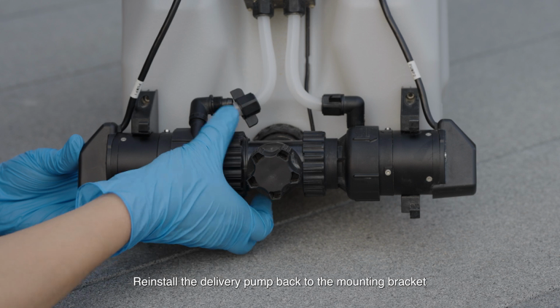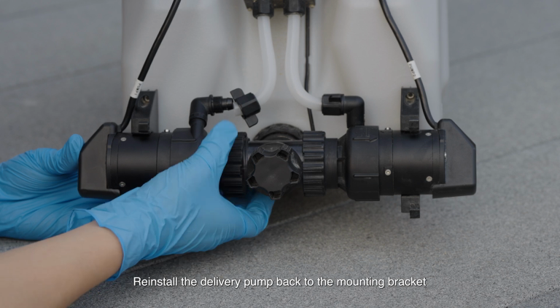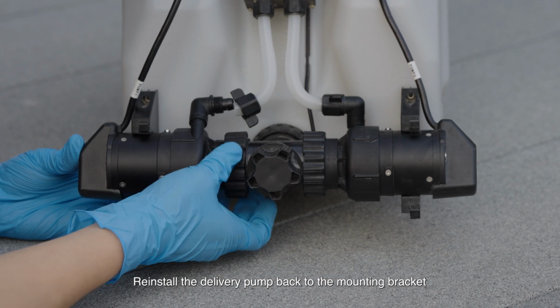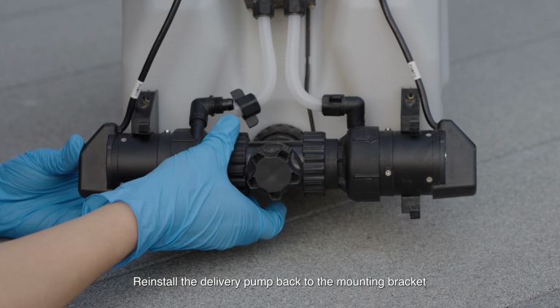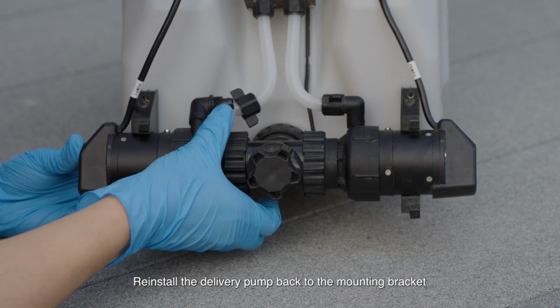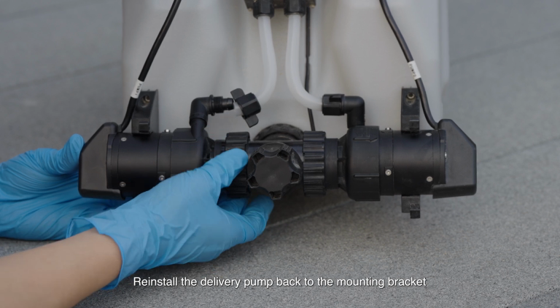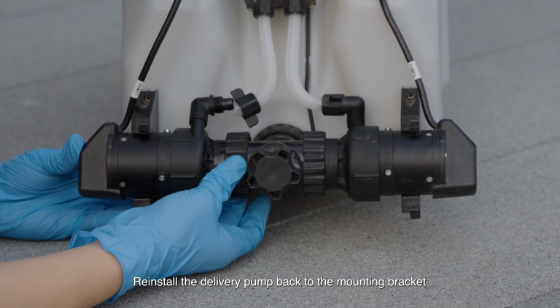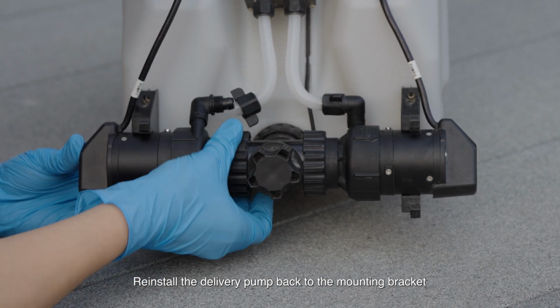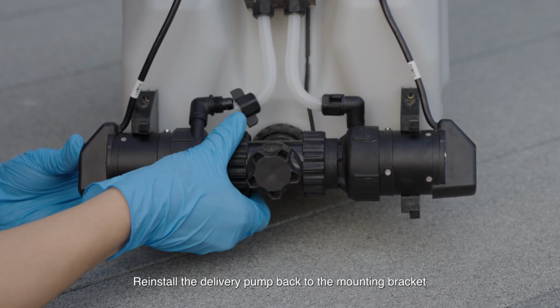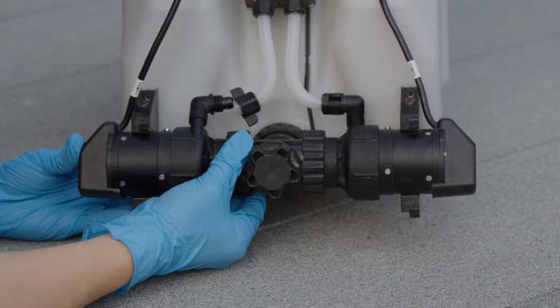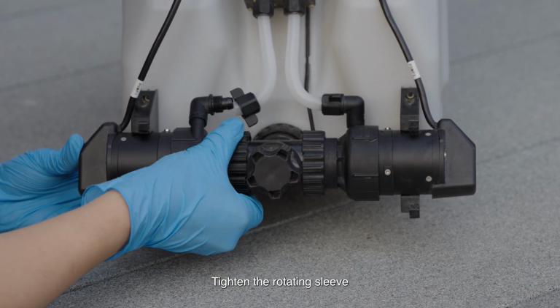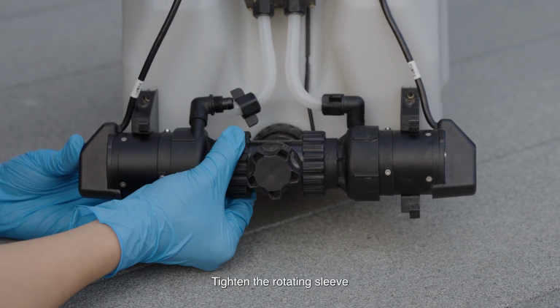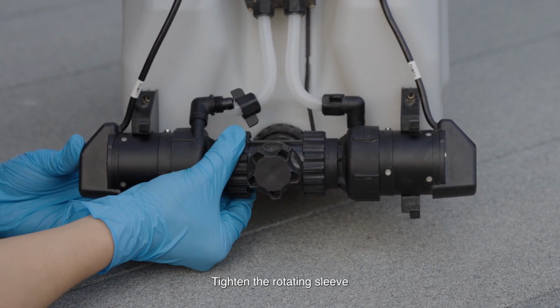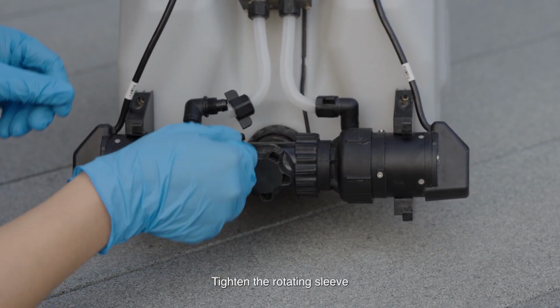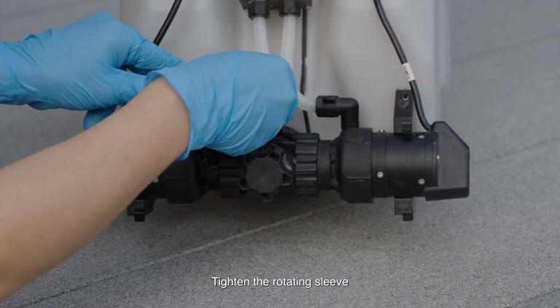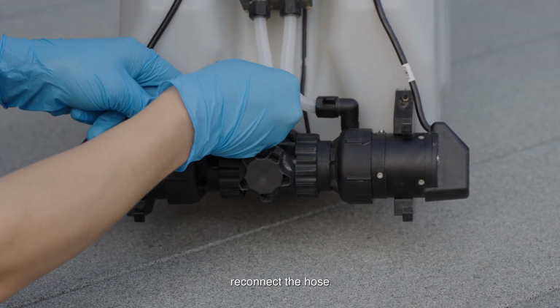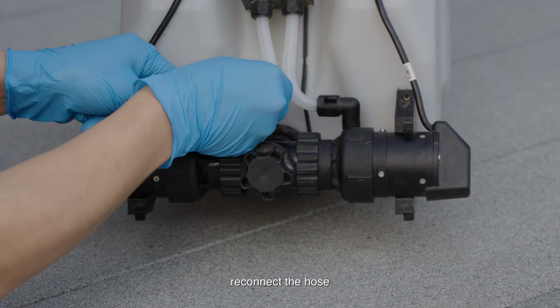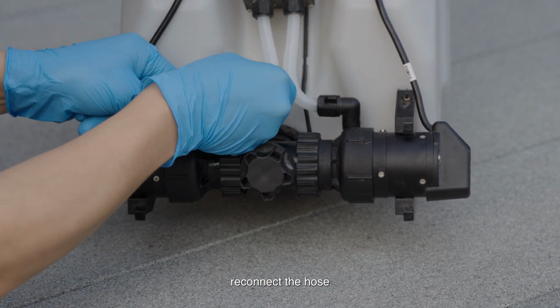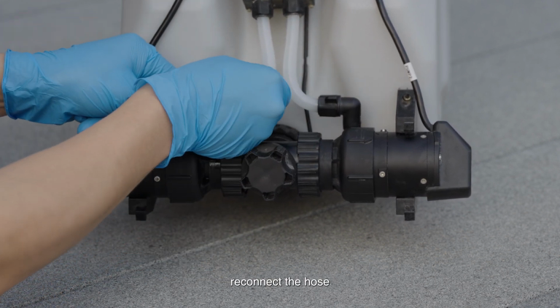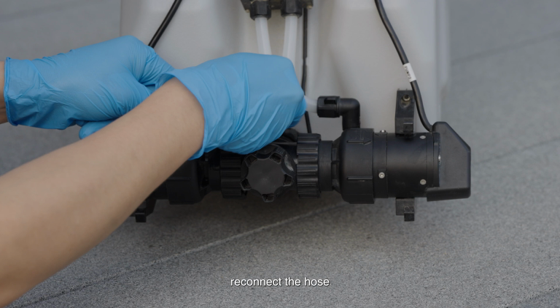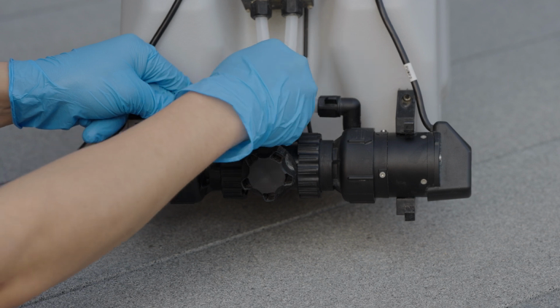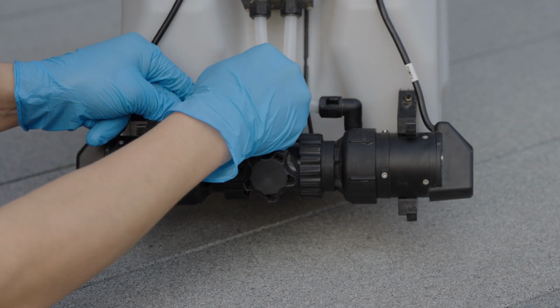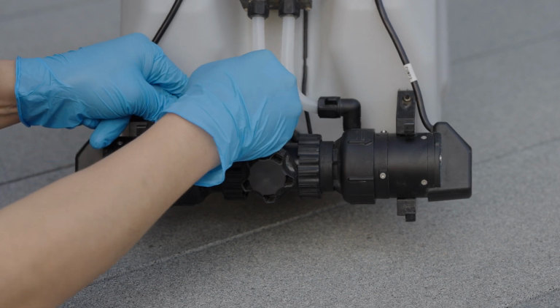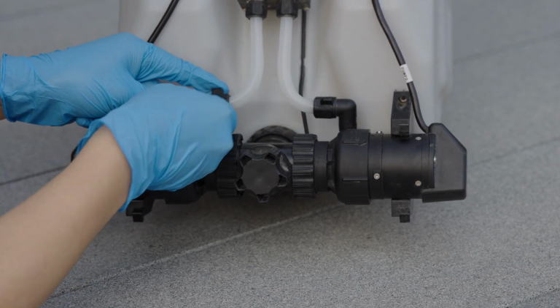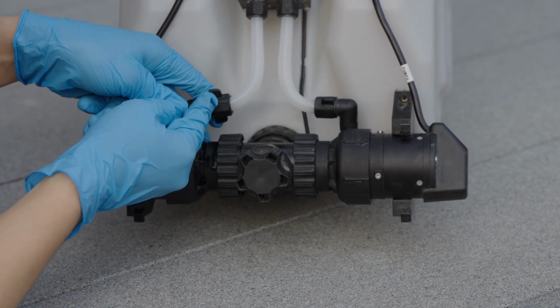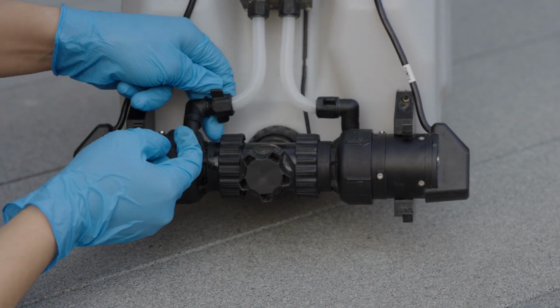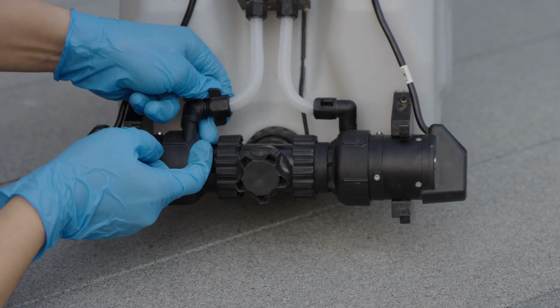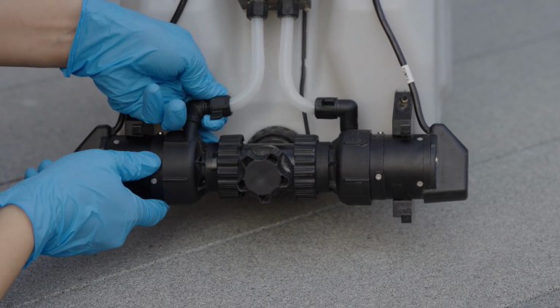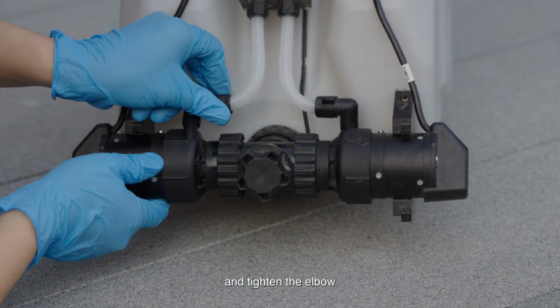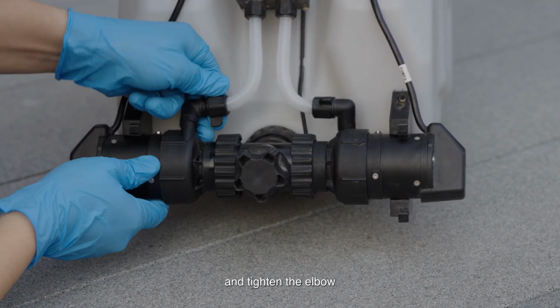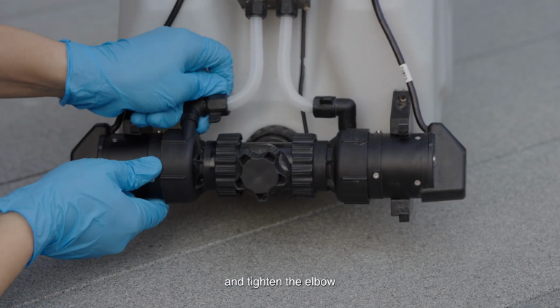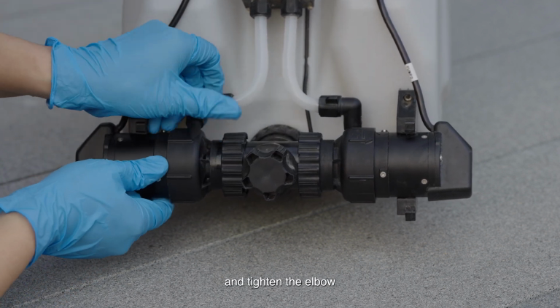Reinstall the delivery pump back to the mounting bracket. Tighten the rotating sleeve. Reconnect the hose. Tighten the elbow.